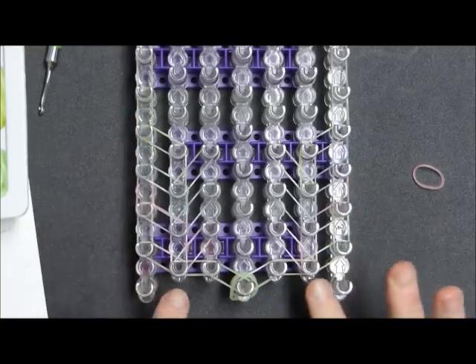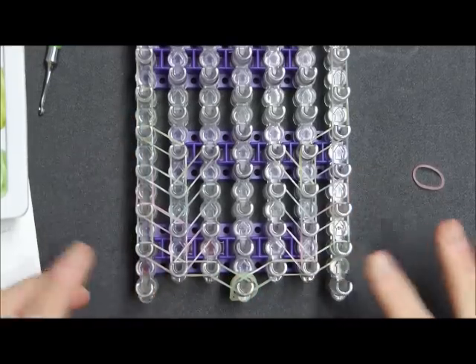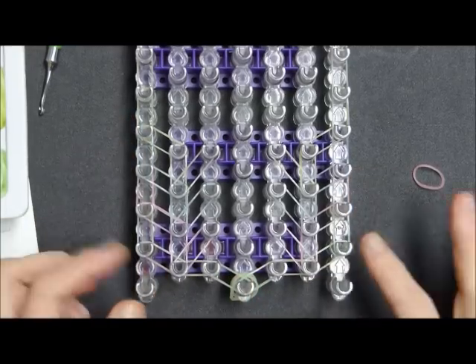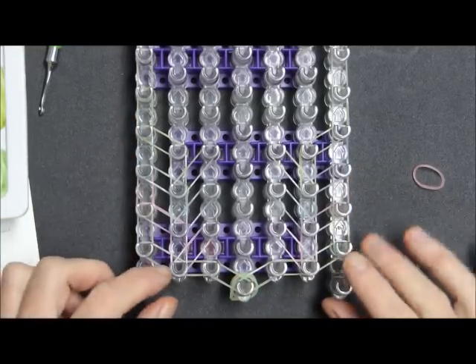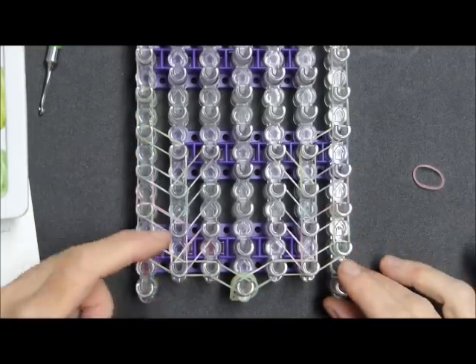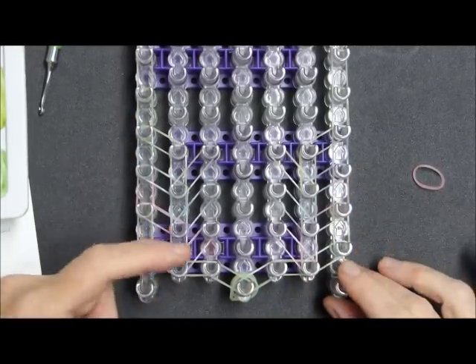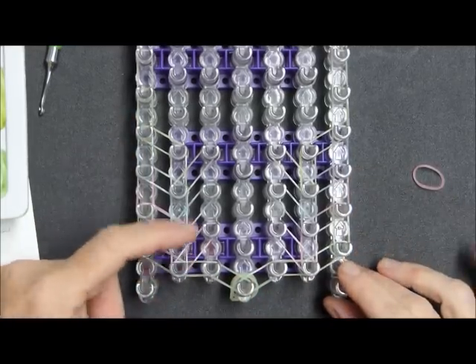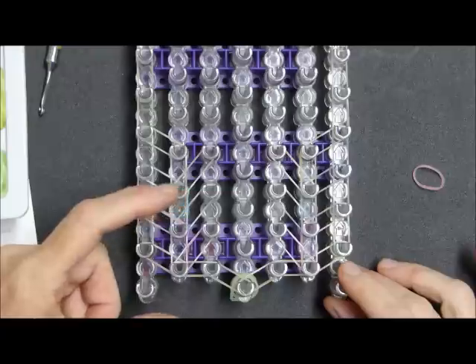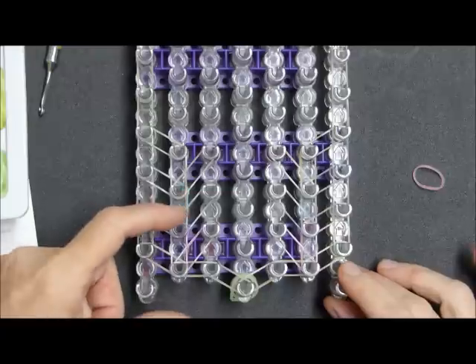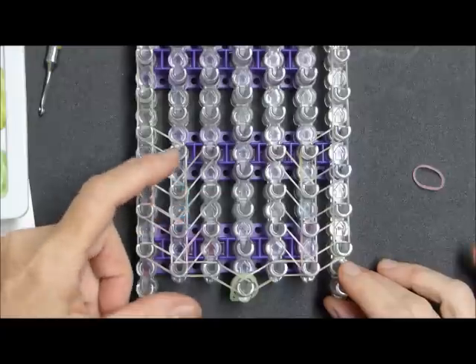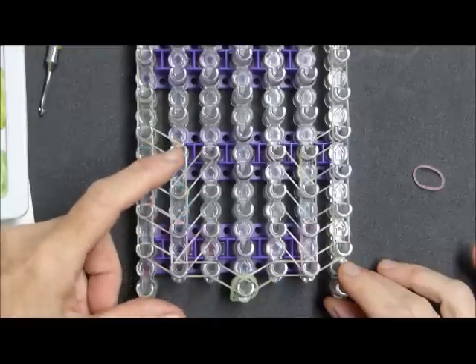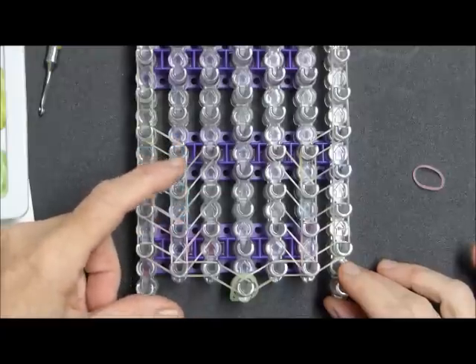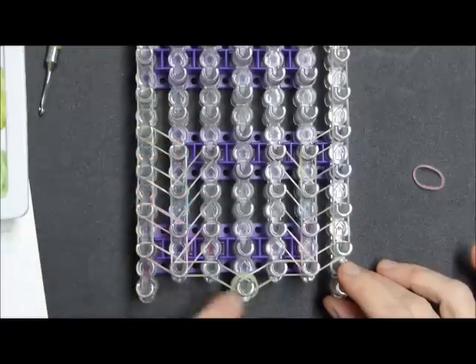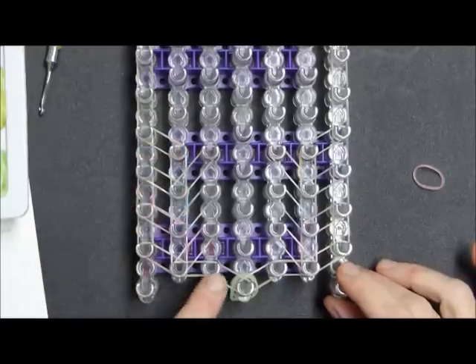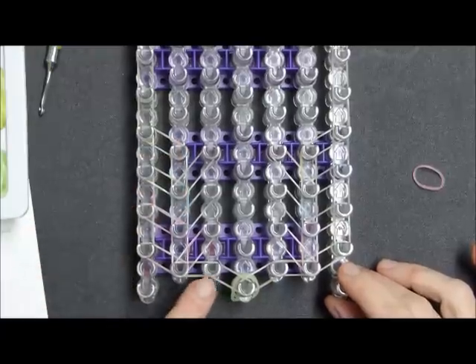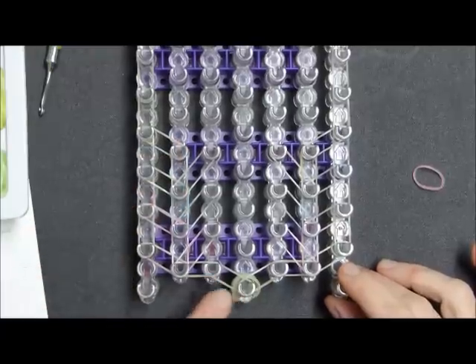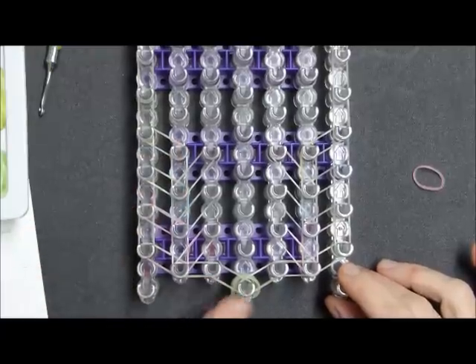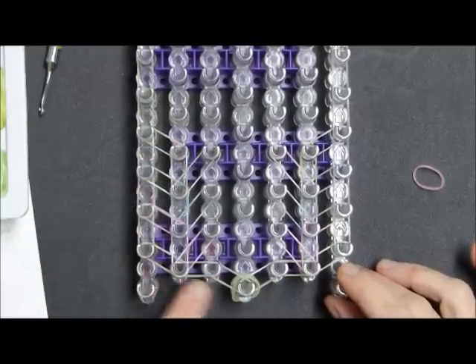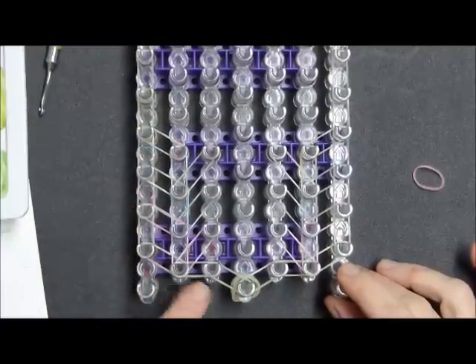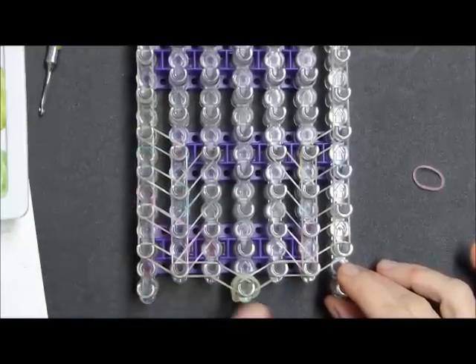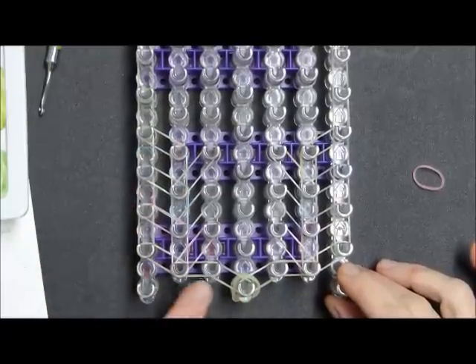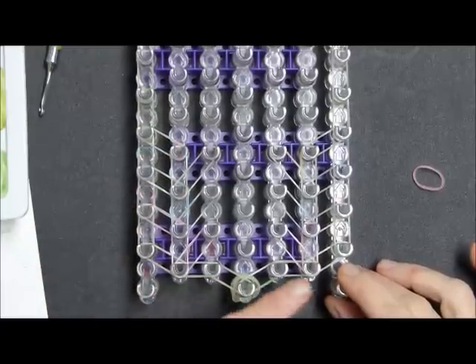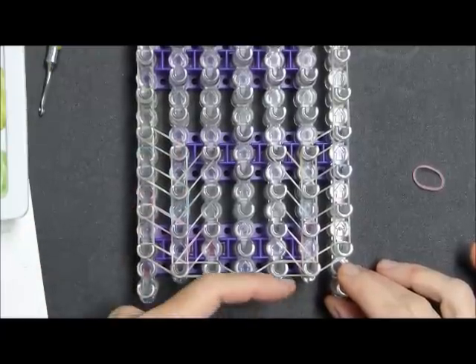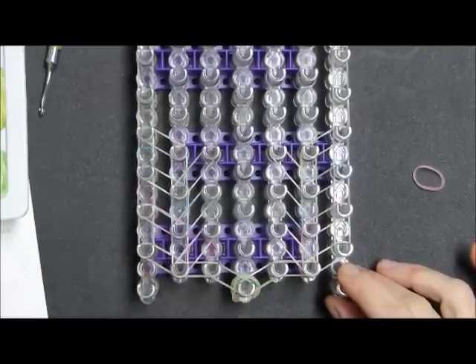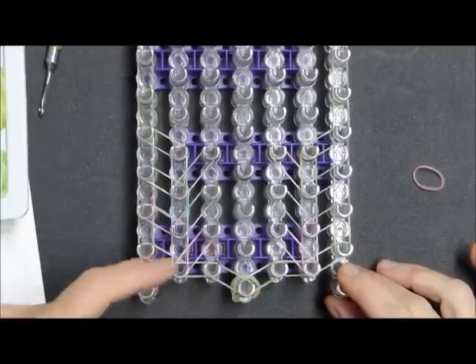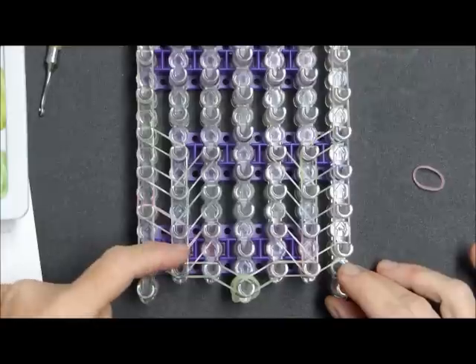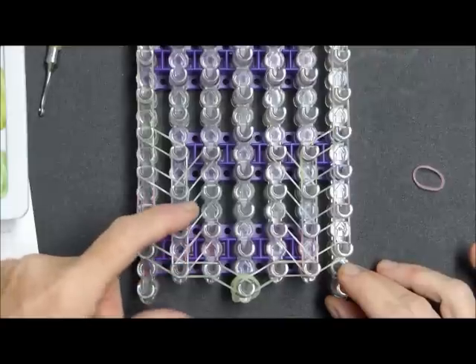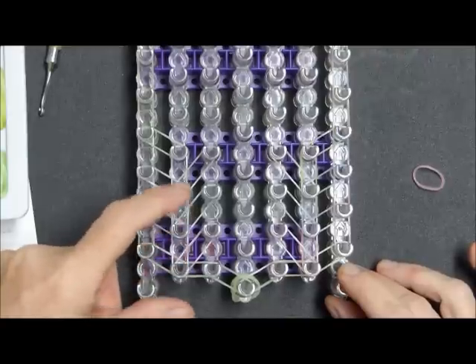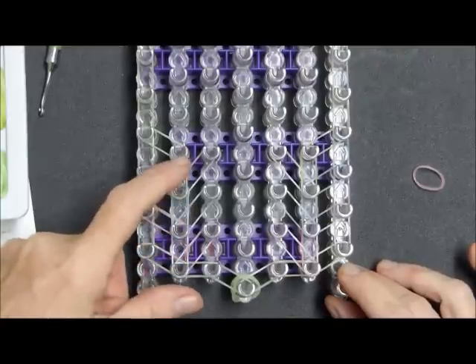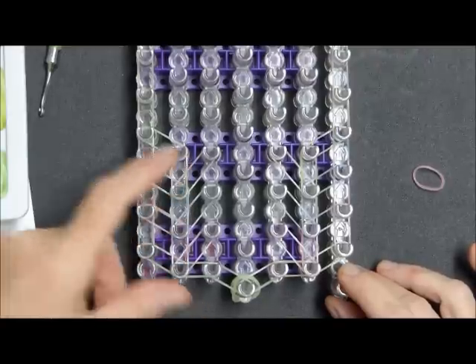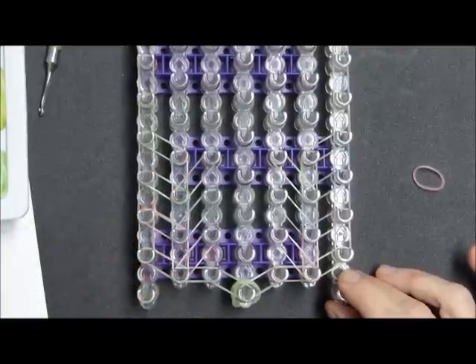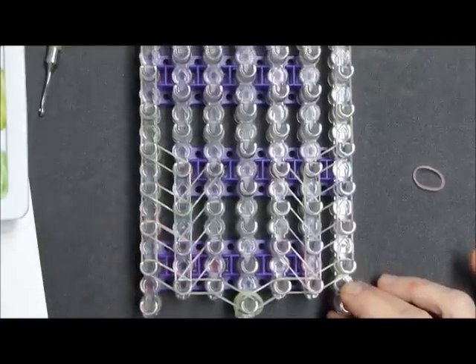So this was the first sequence — I did the green first because green is like the bottom border, then pink, blue, yellow, and now we're going to start back with green.